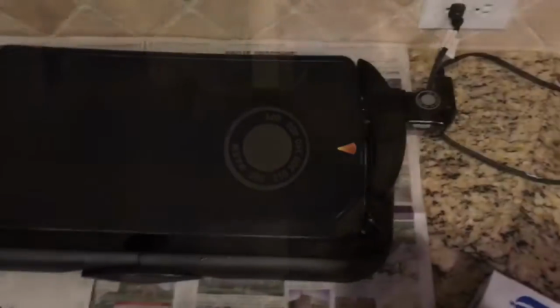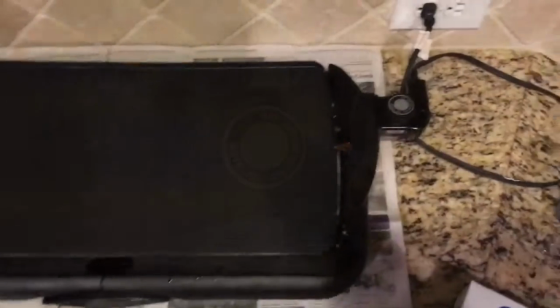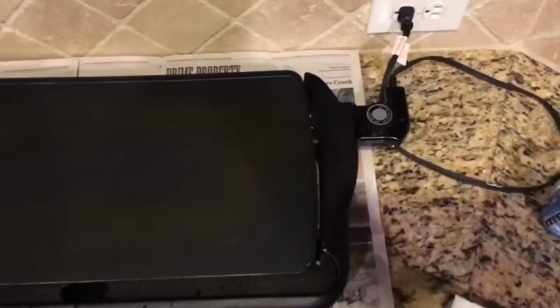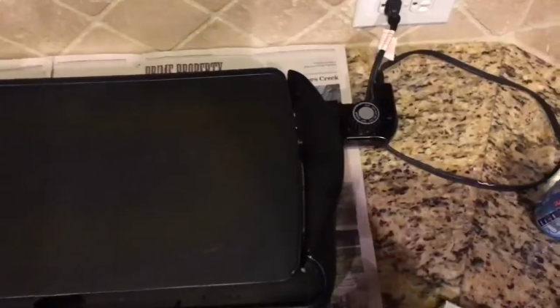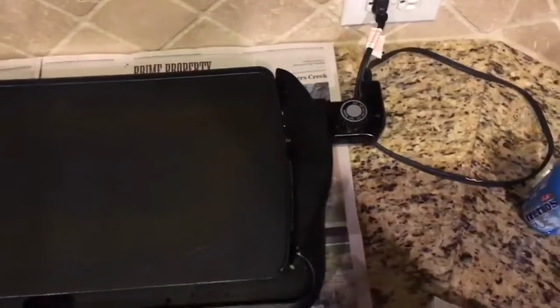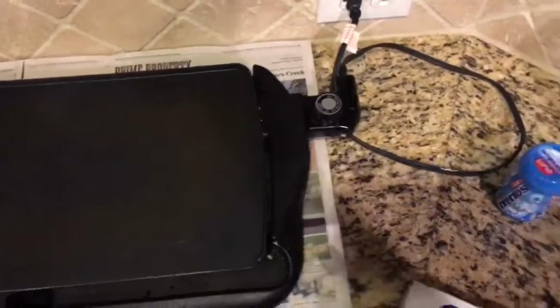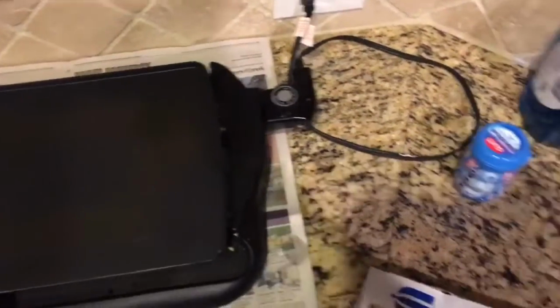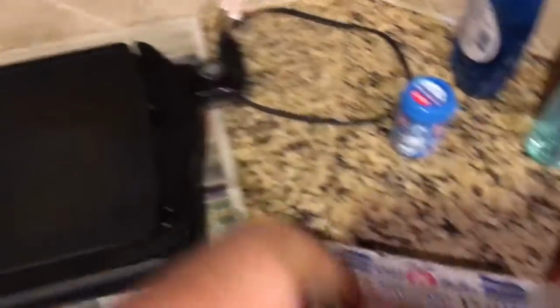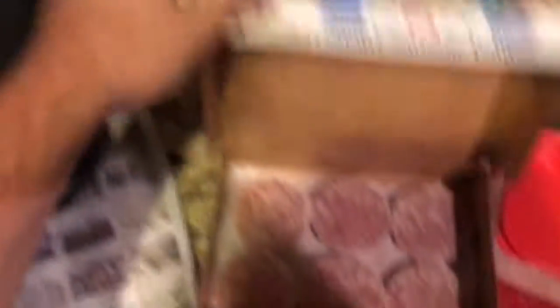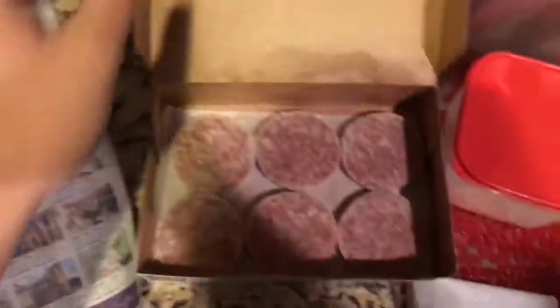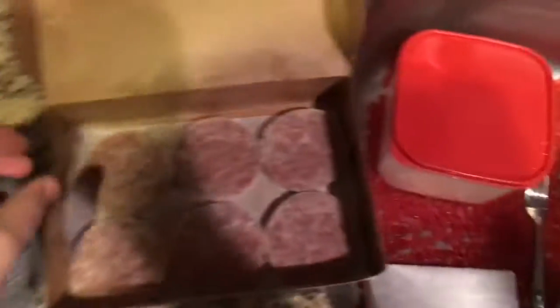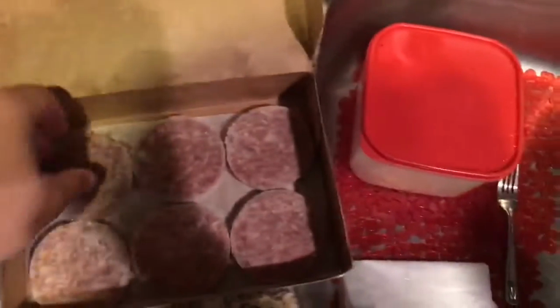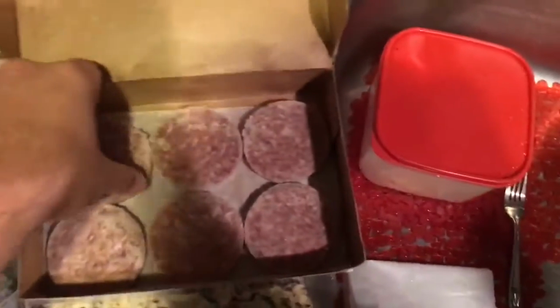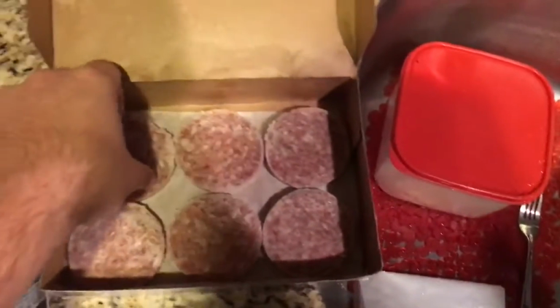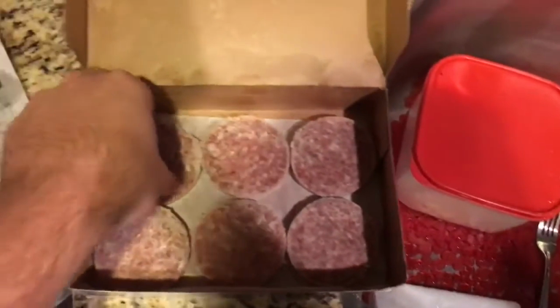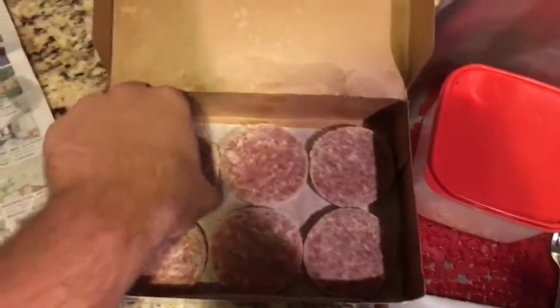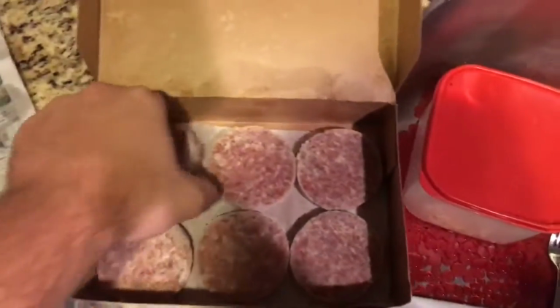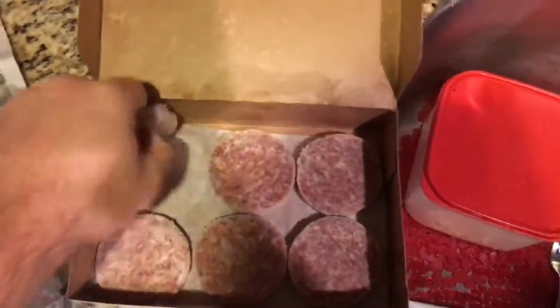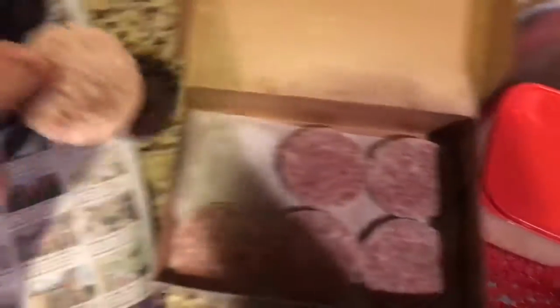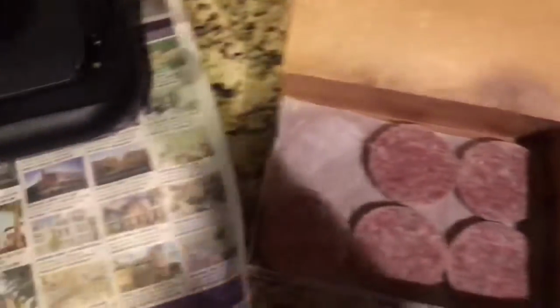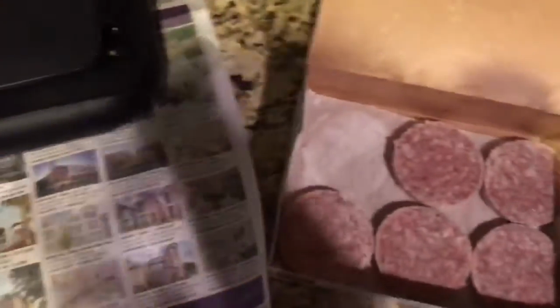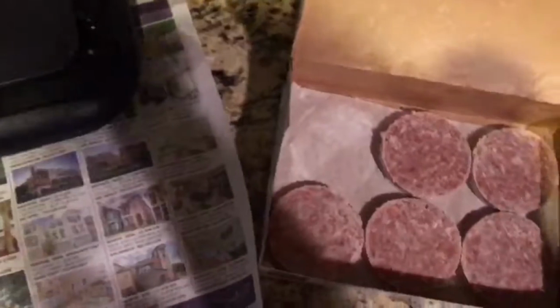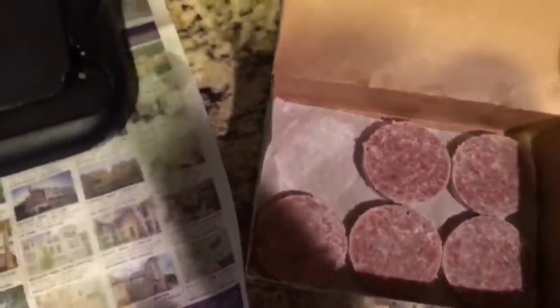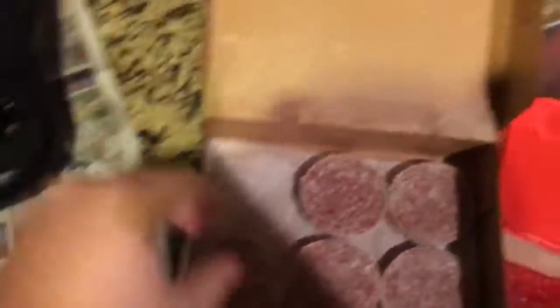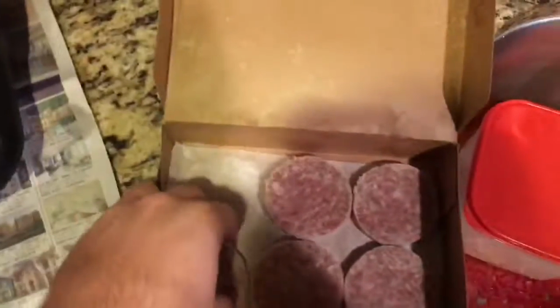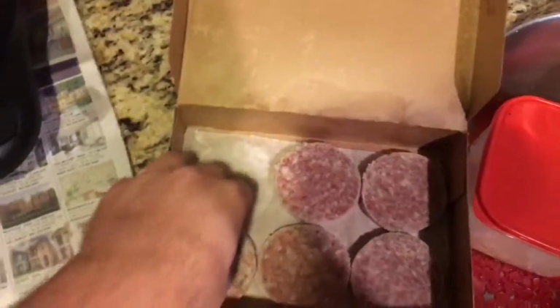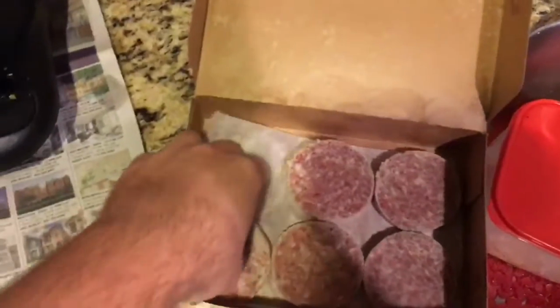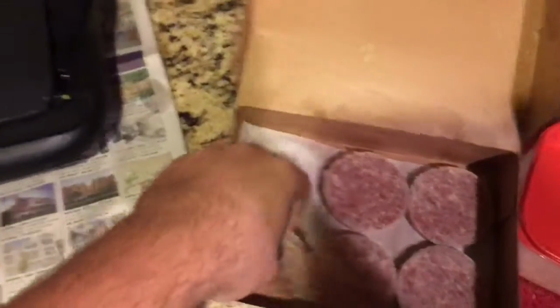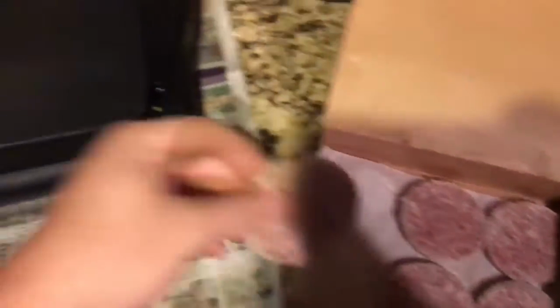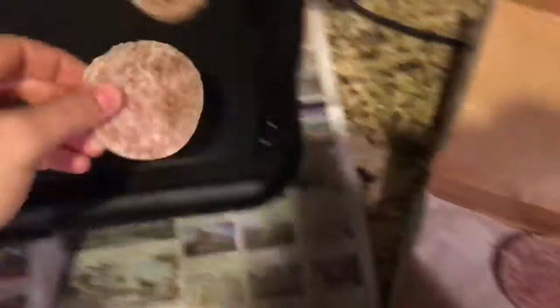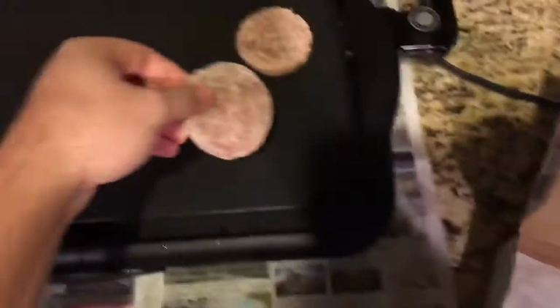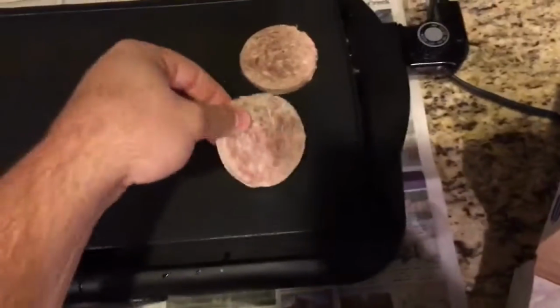So once that's heated at 350 degrees, you want to take your sausages and just throw them on there, just like that.